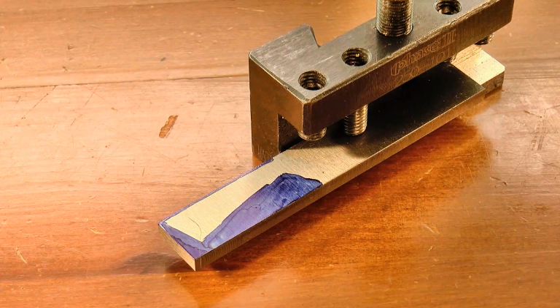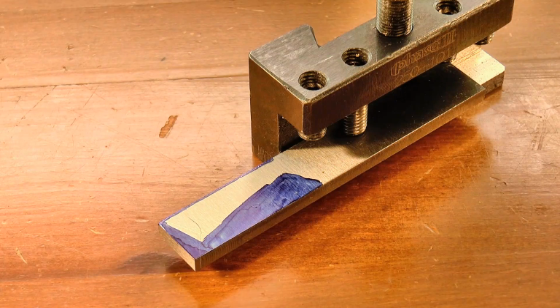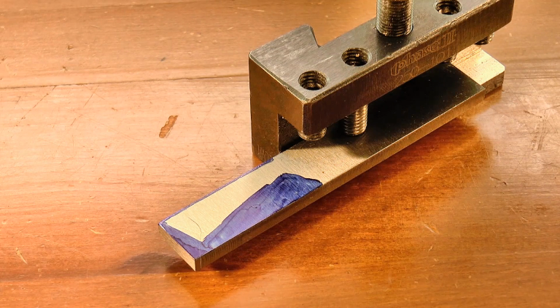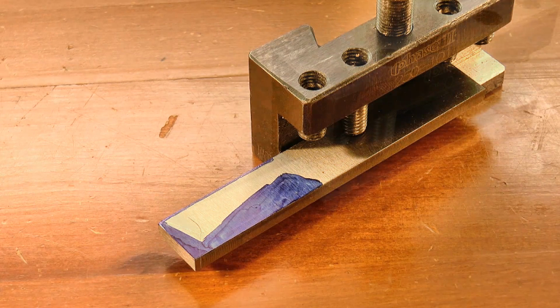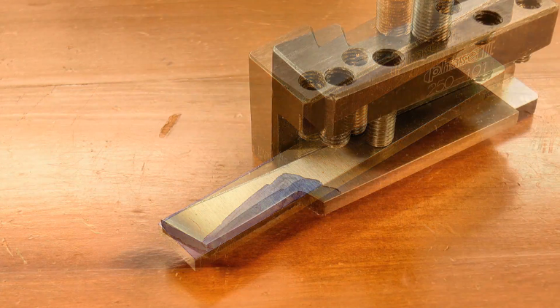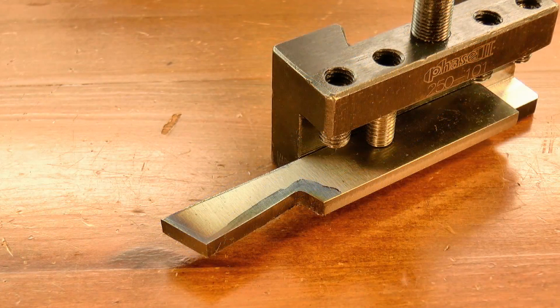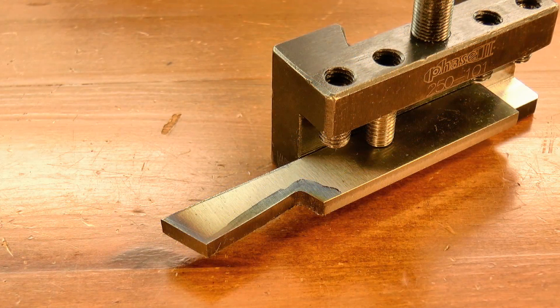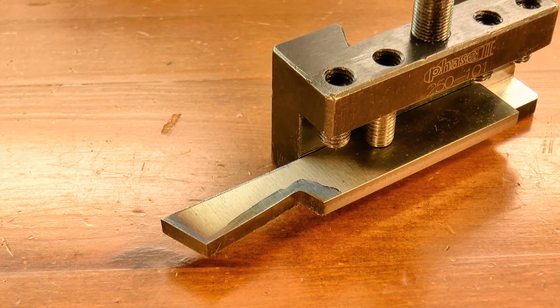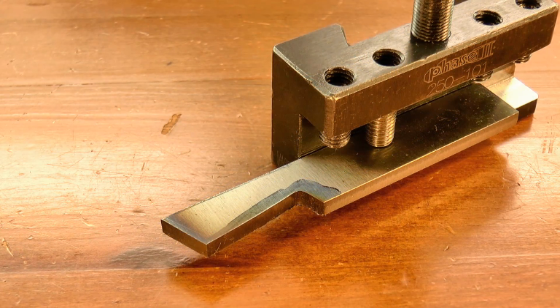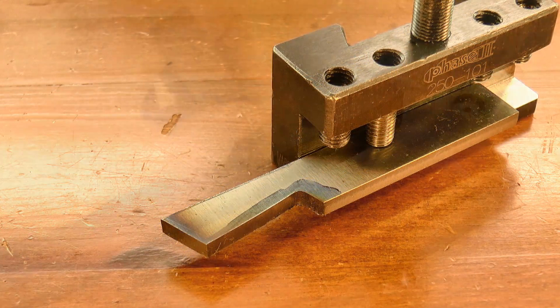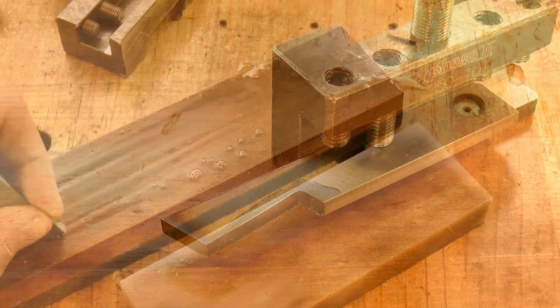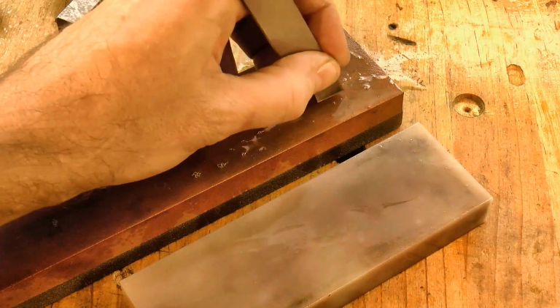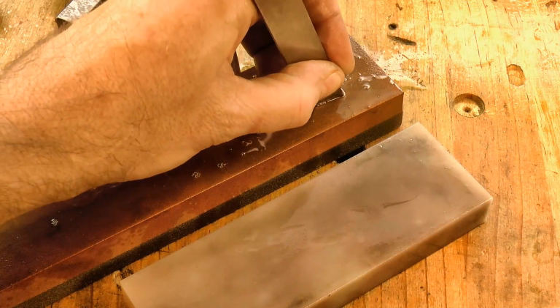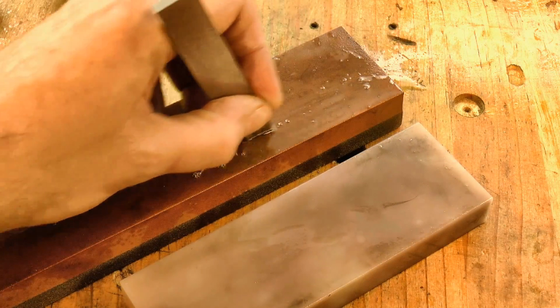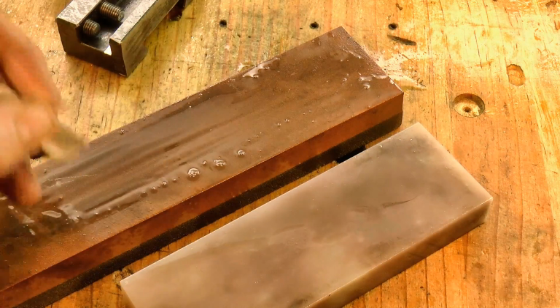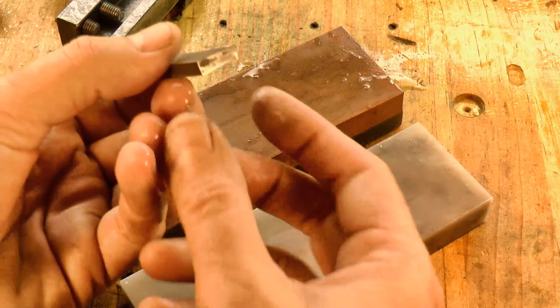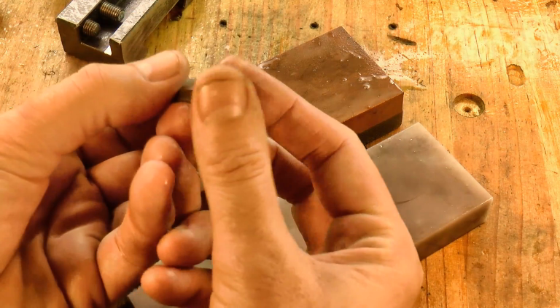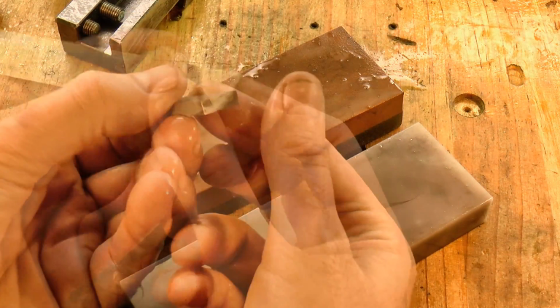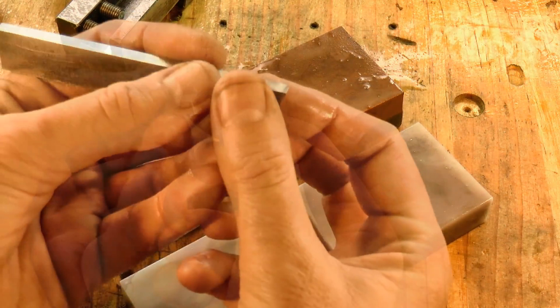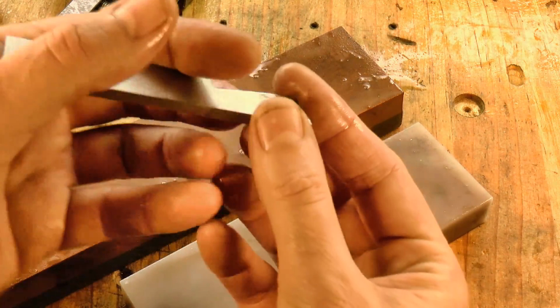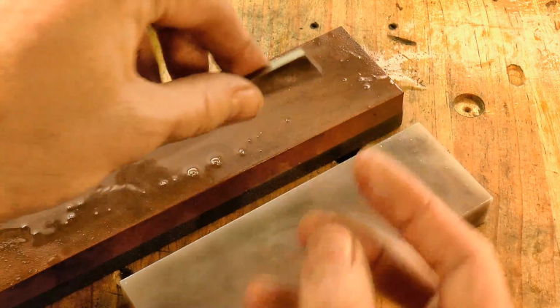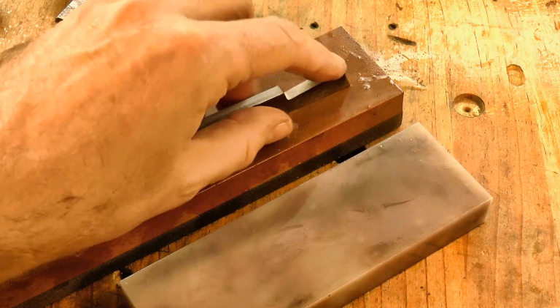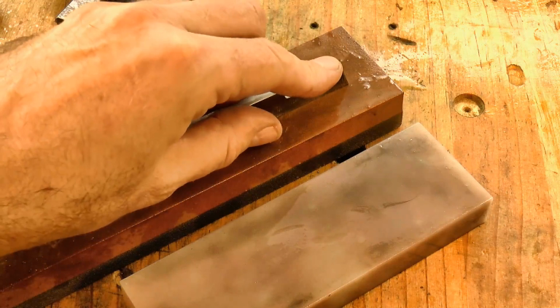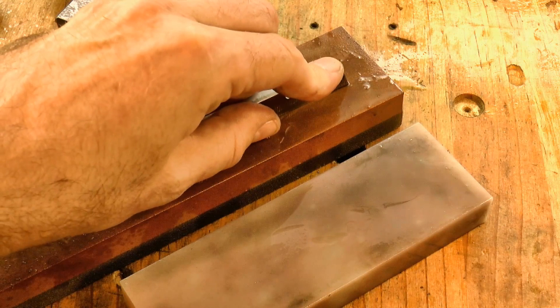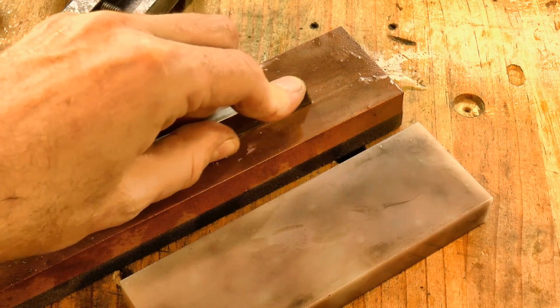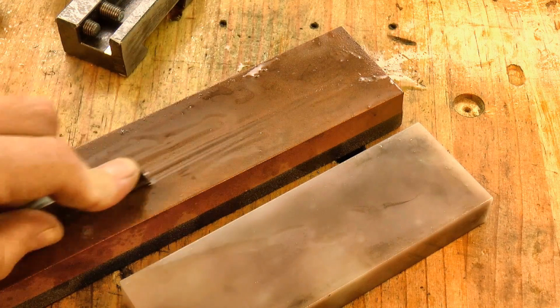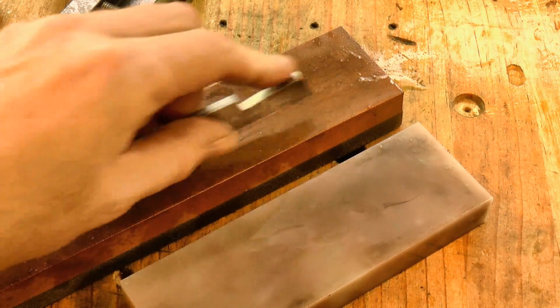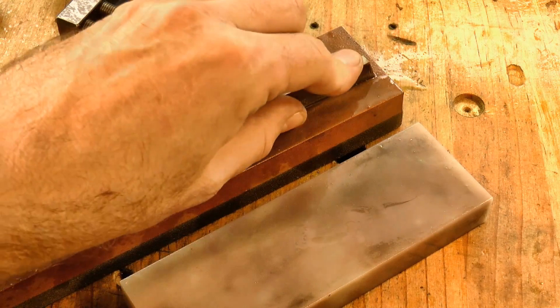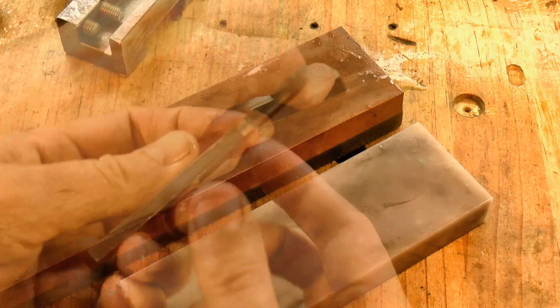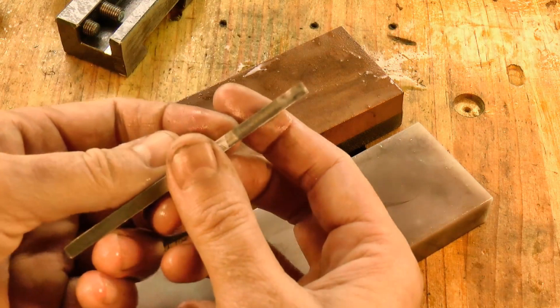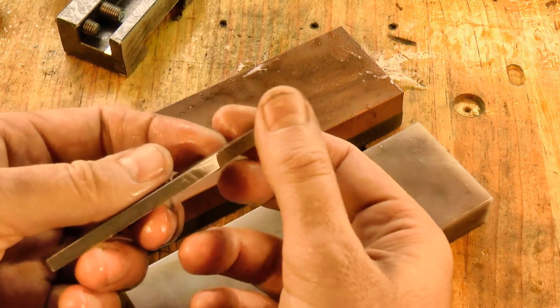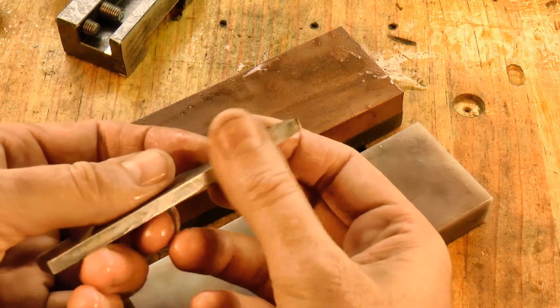A quick trip to the grinder forms the basic shape, and then a little bit of honing on an oilstone forms the cutting edge prior to hardening. At this stage I'm just removing the grinder marks — I'll do the final sharpening once it's been hardened.